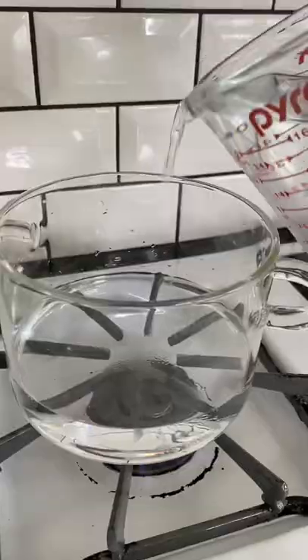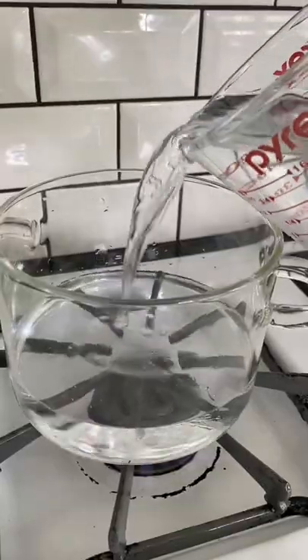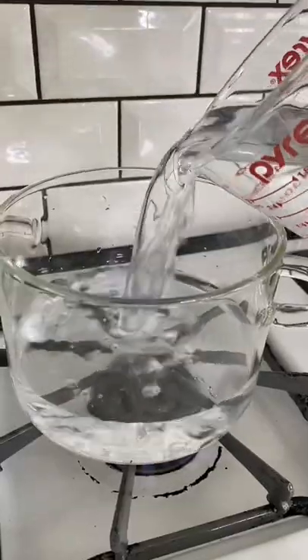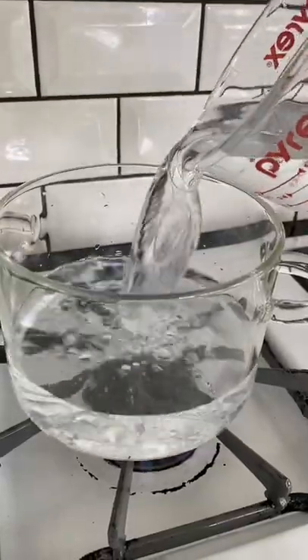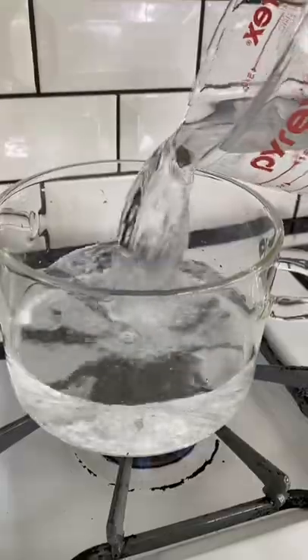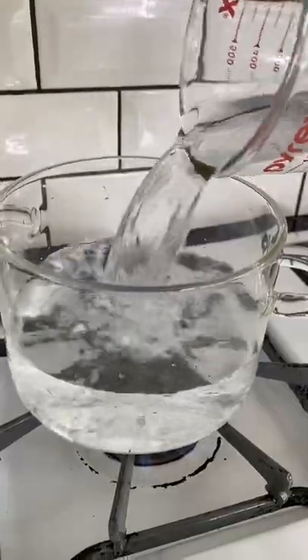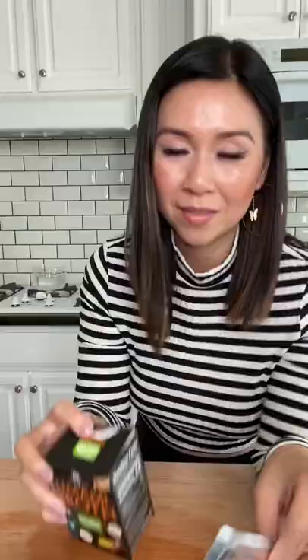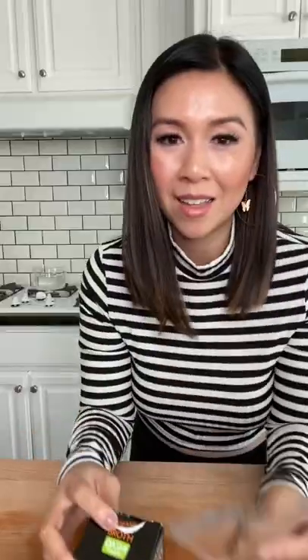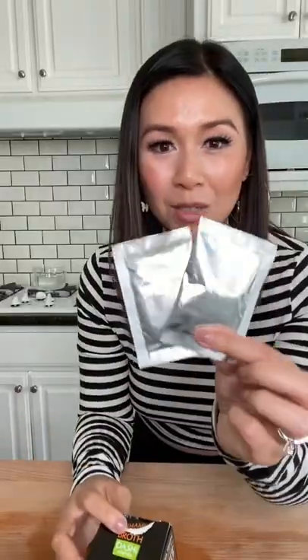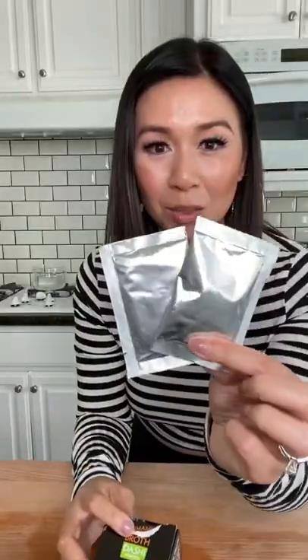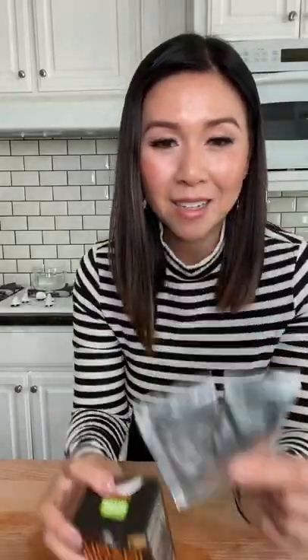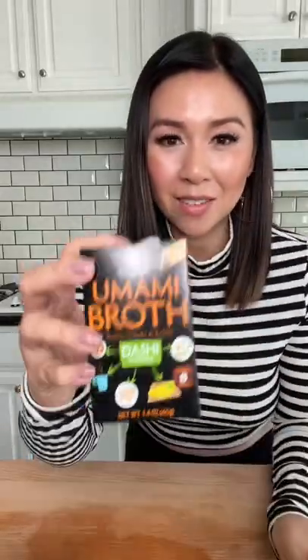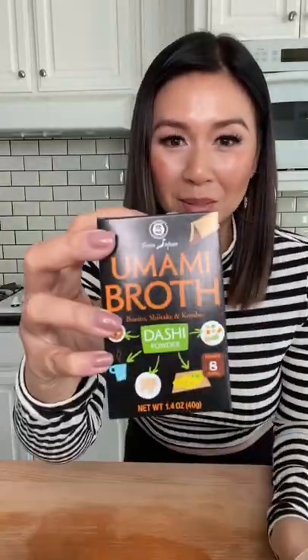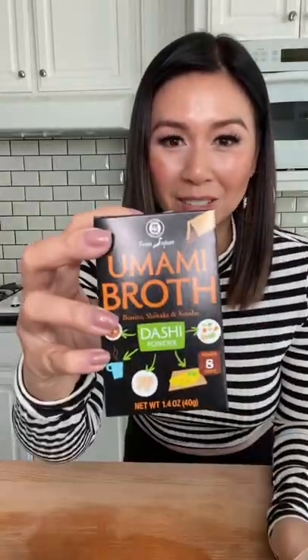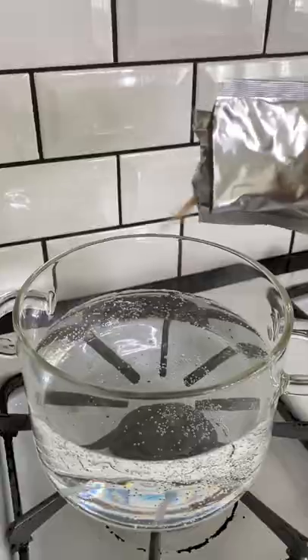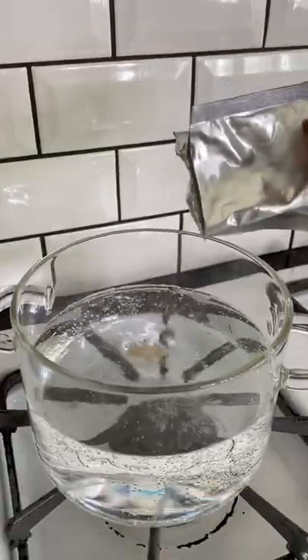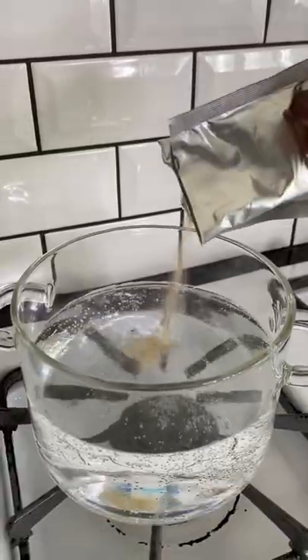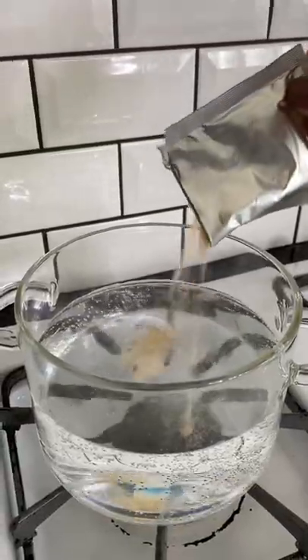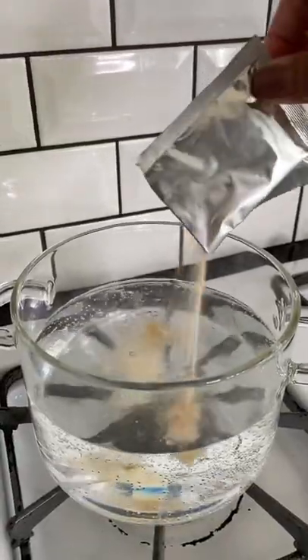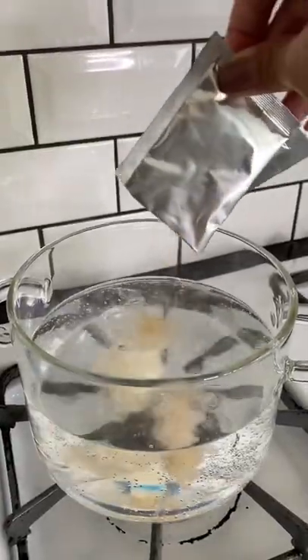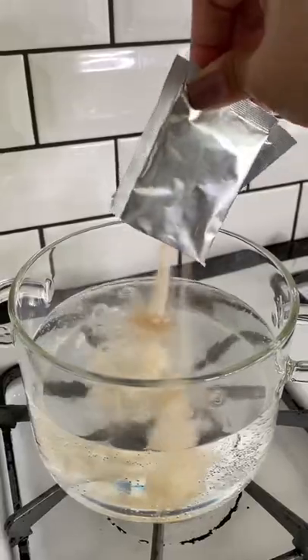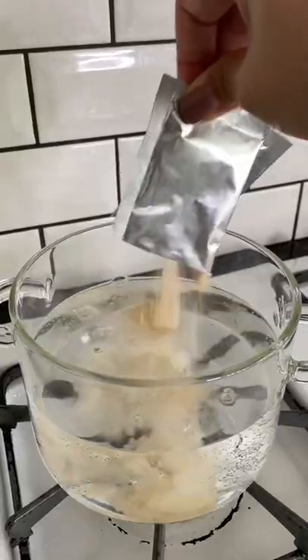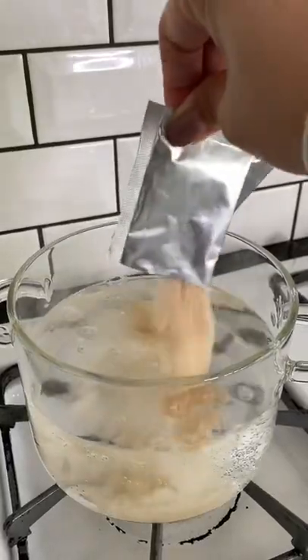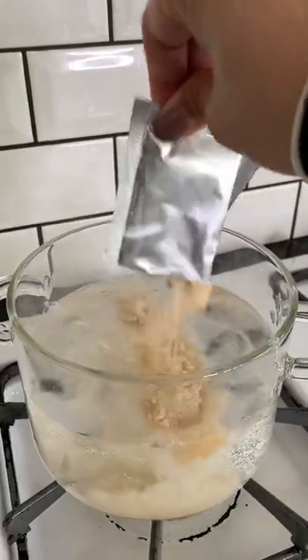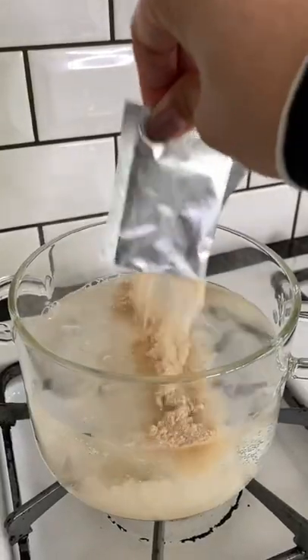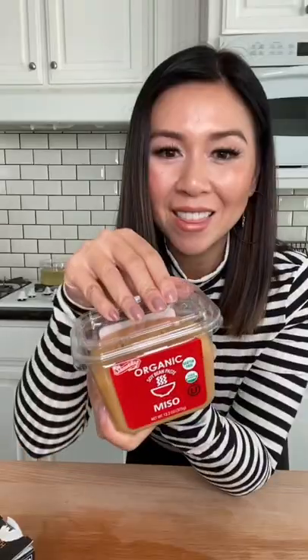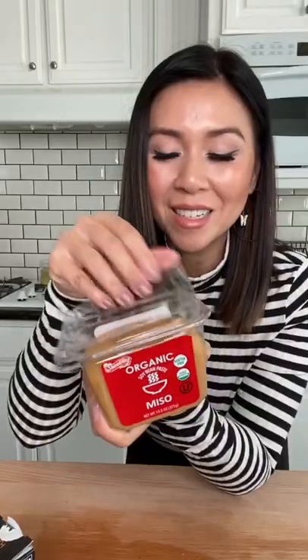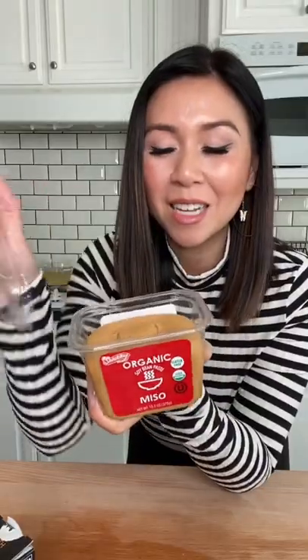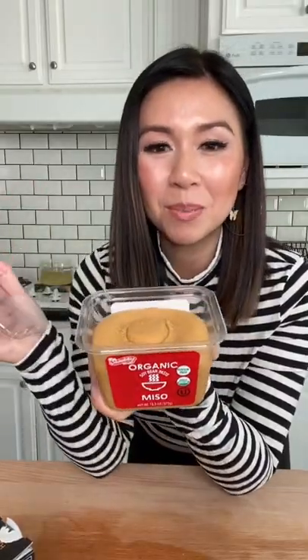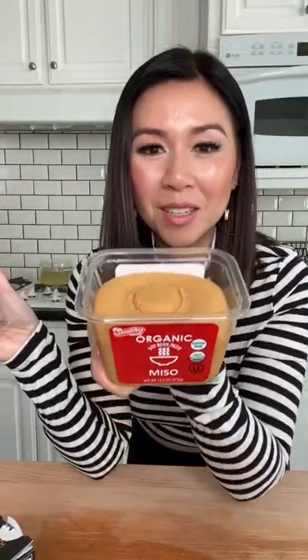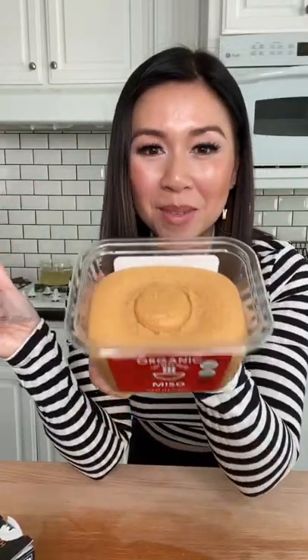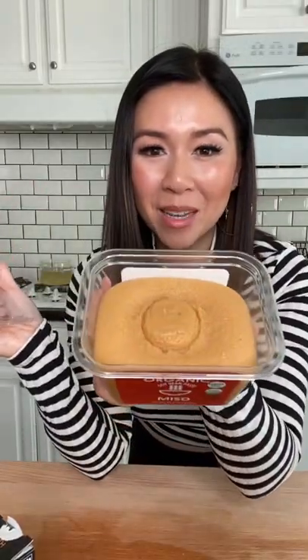Four cups of water. I'm using two packets of dashi powder — there's 10 grams of dashi powder in each packet — and three tablespoons of miso paste.